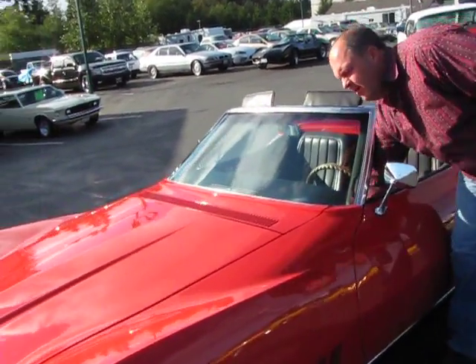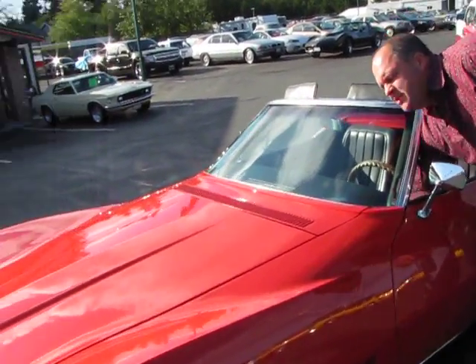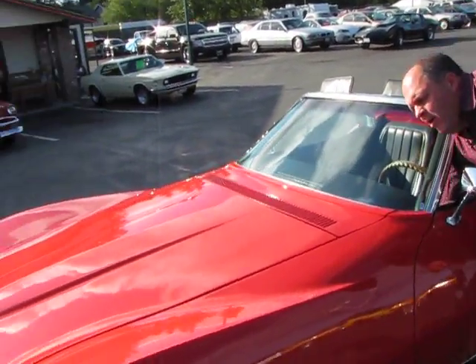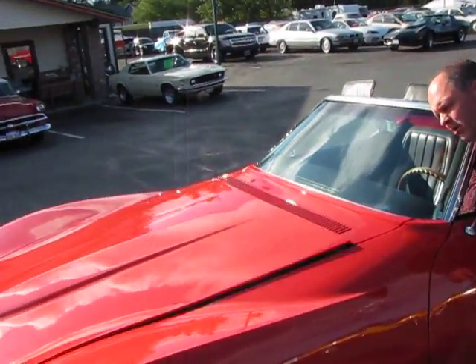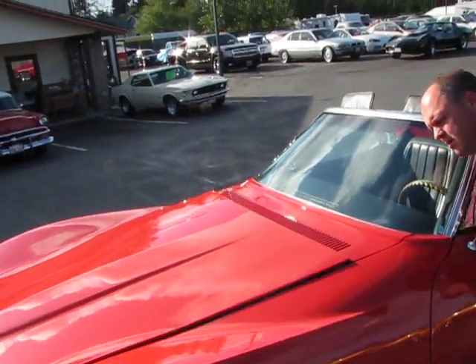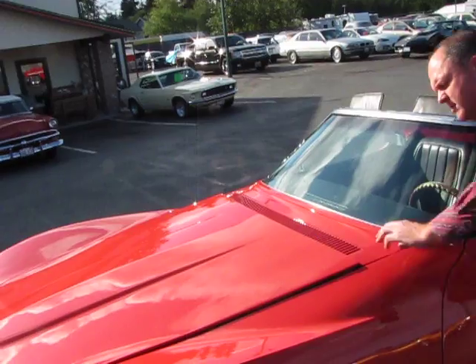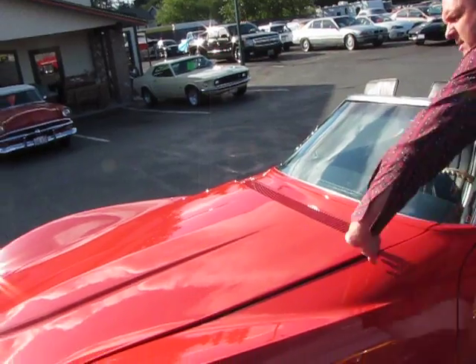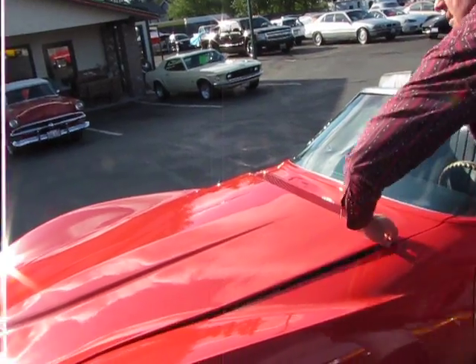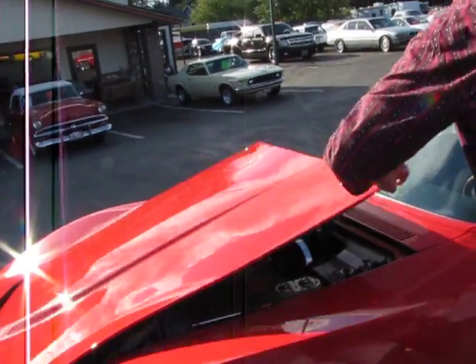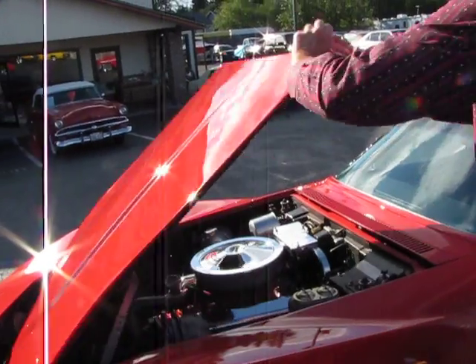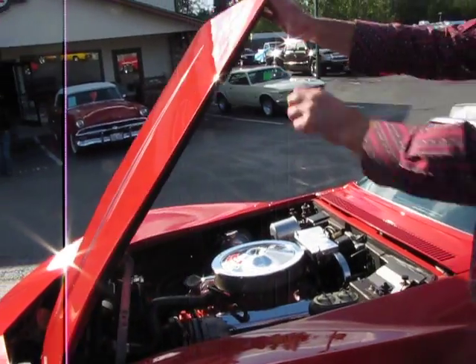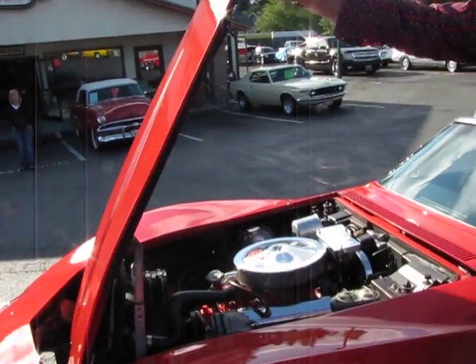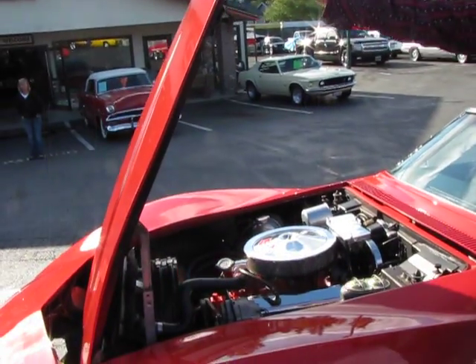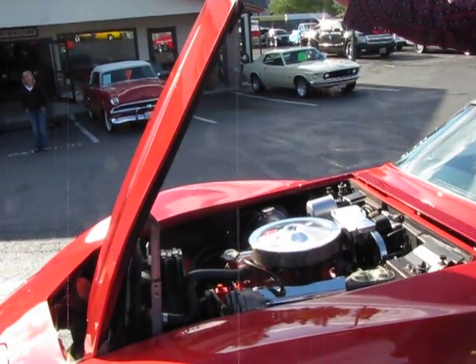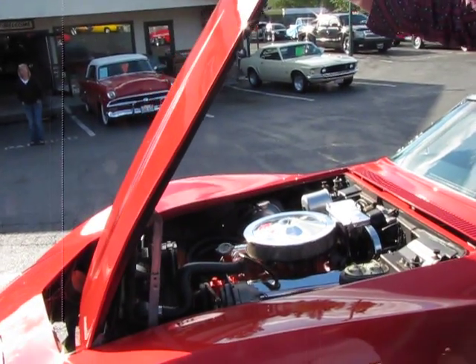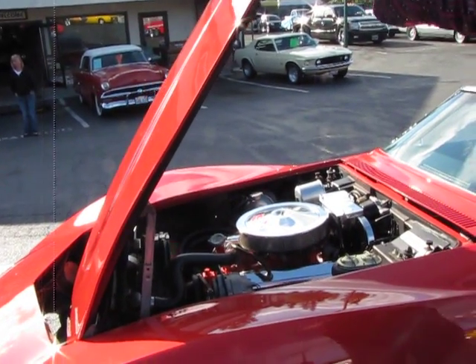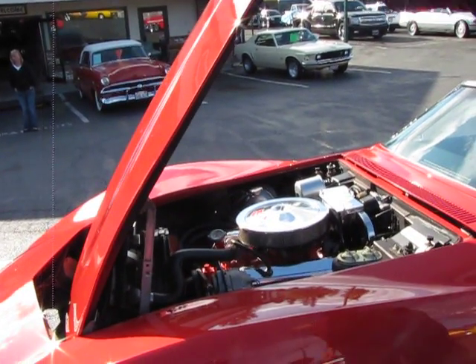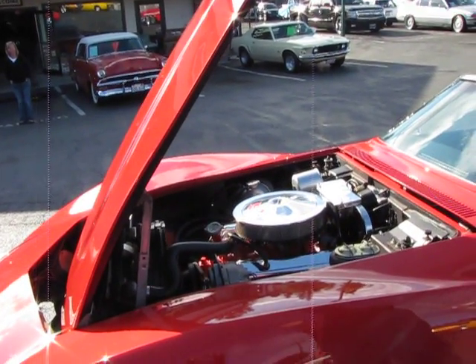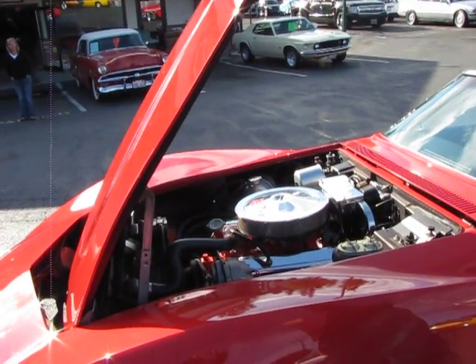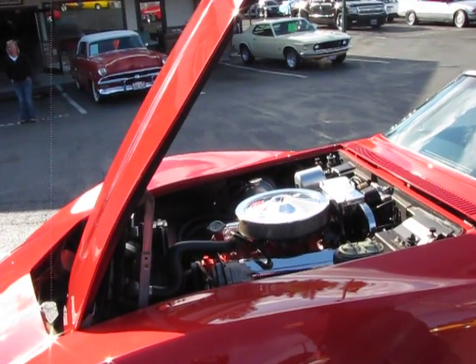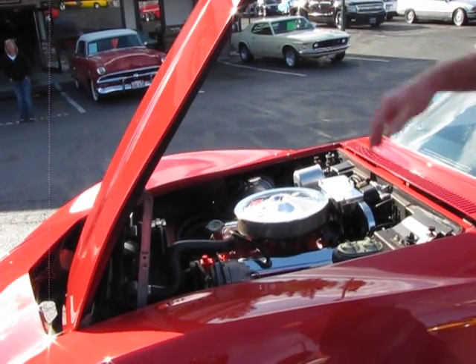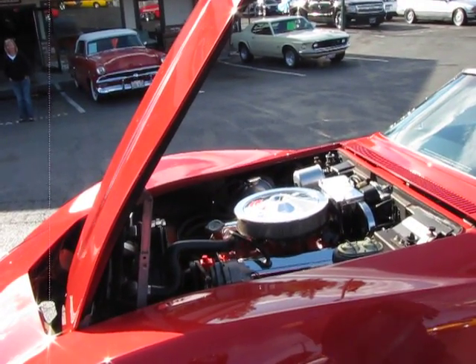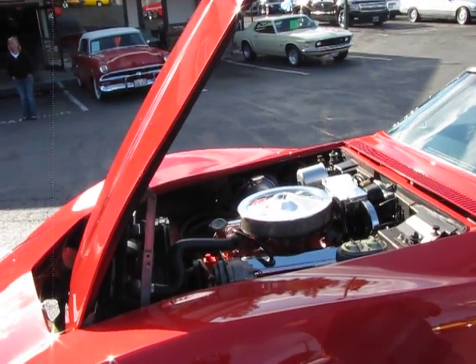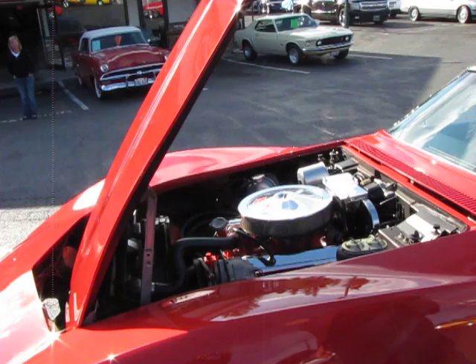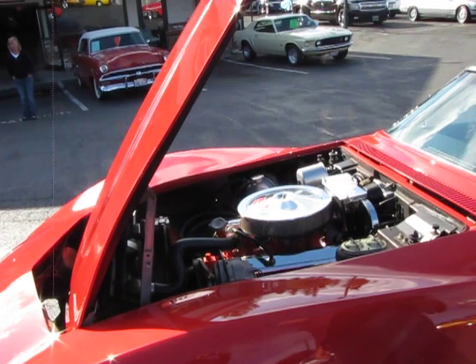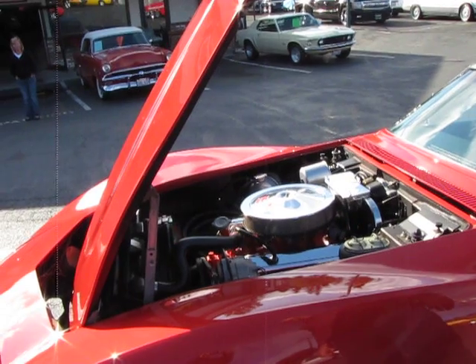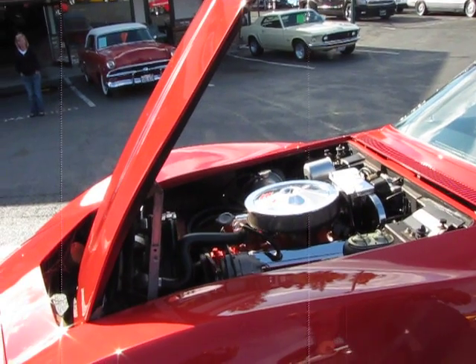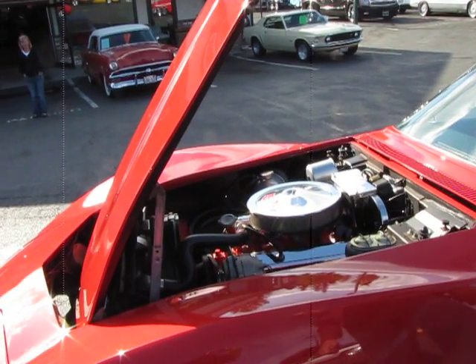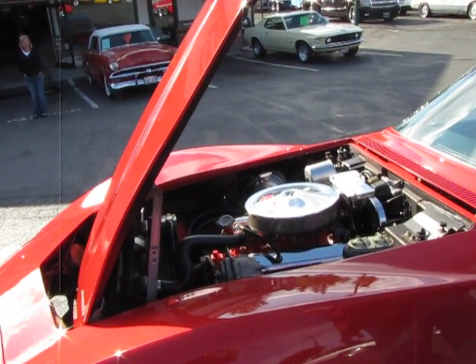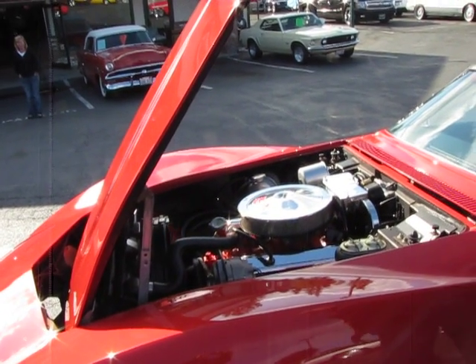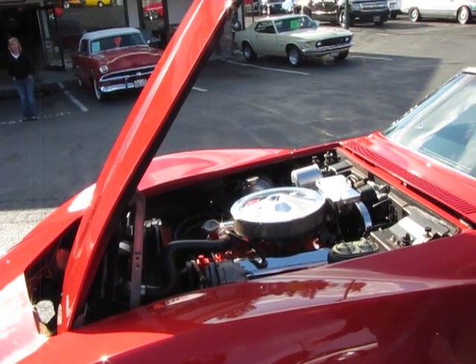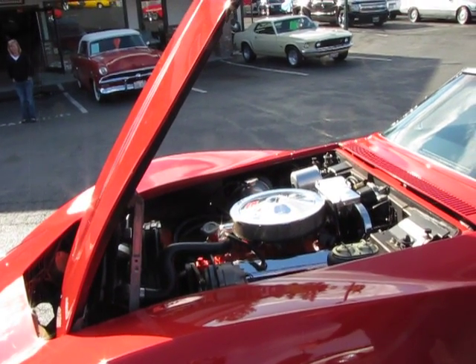350 horsepower, 327. Matching numbers. Everything matching.